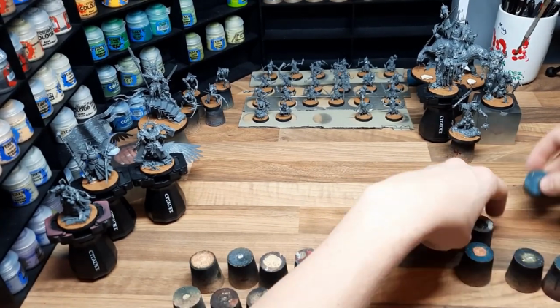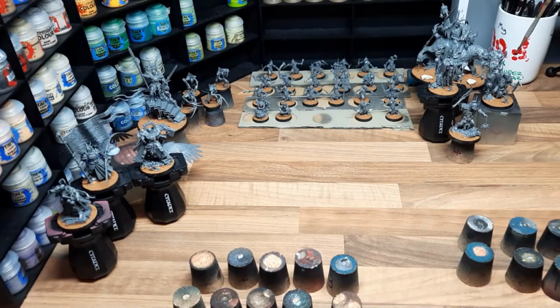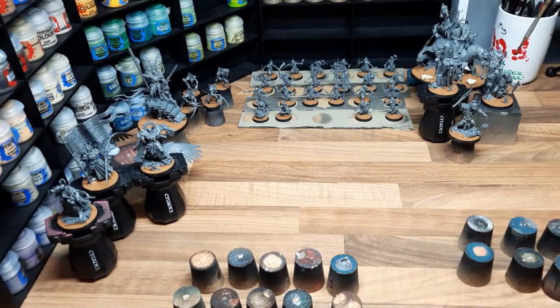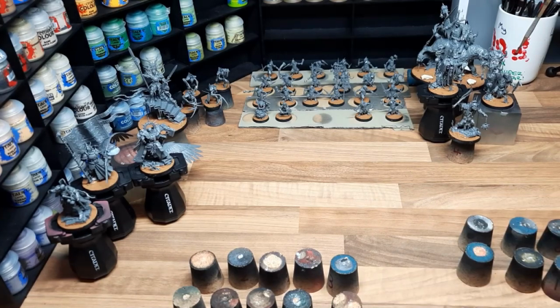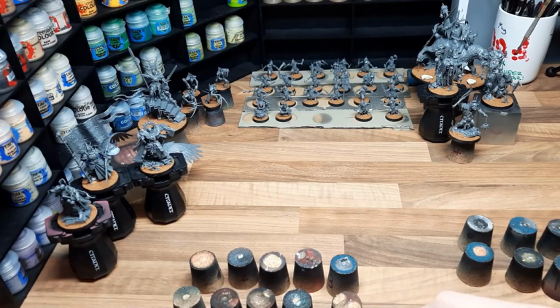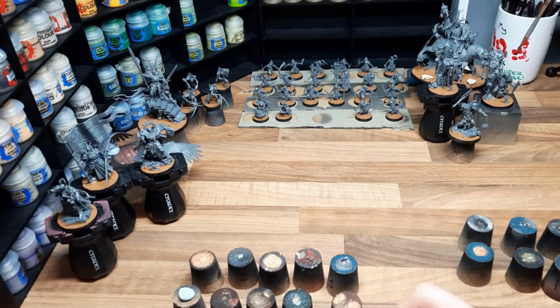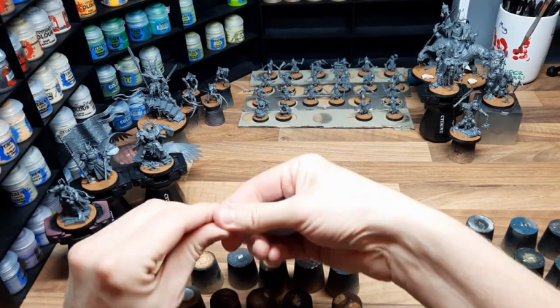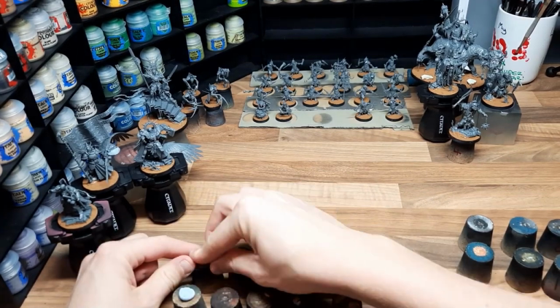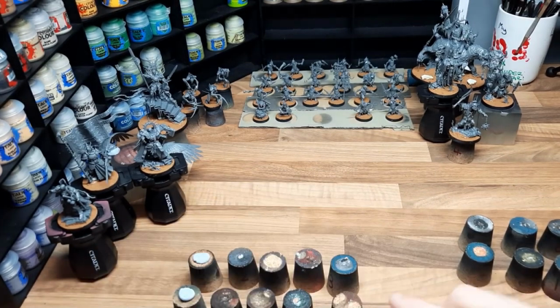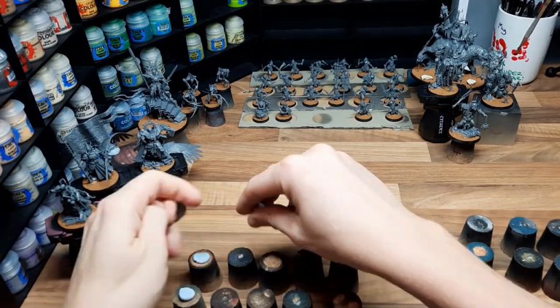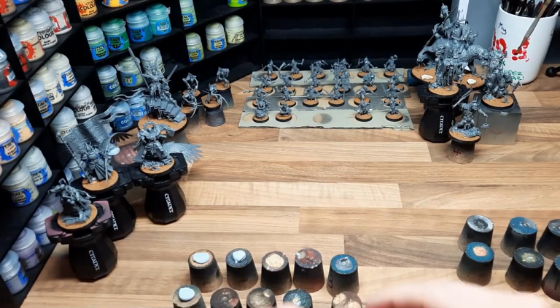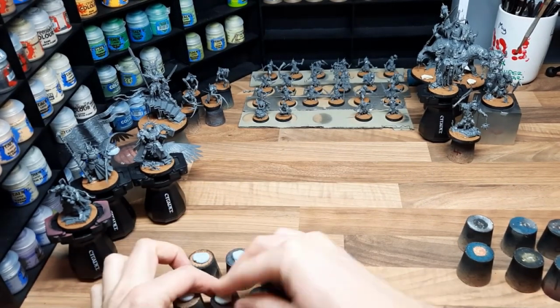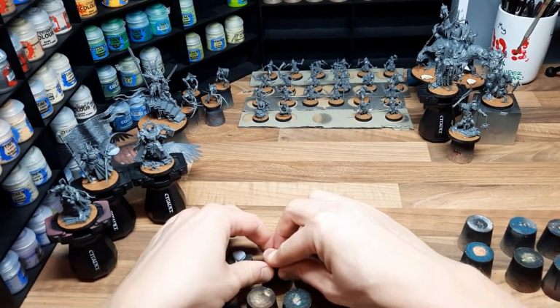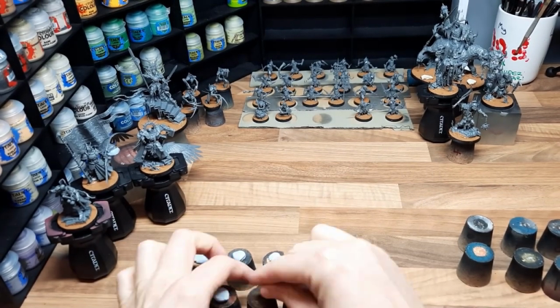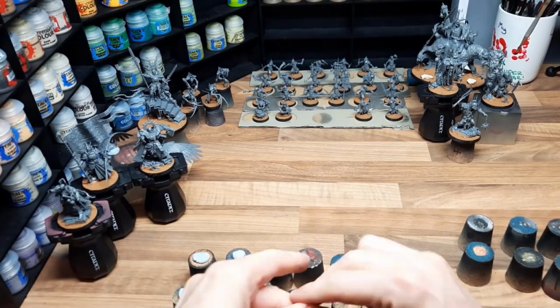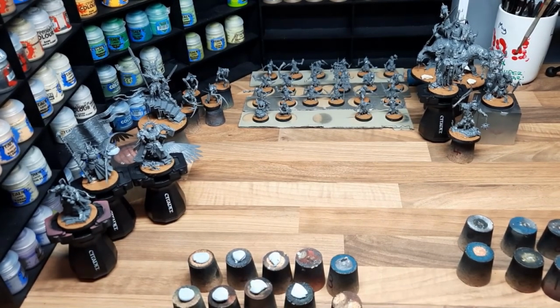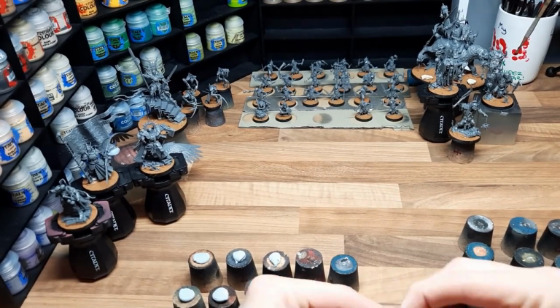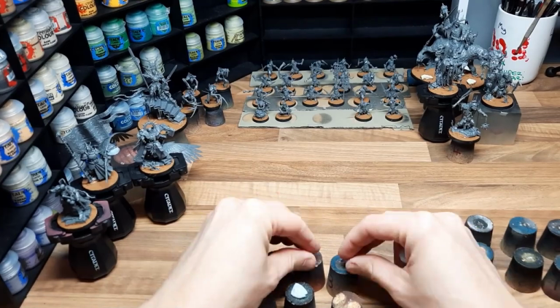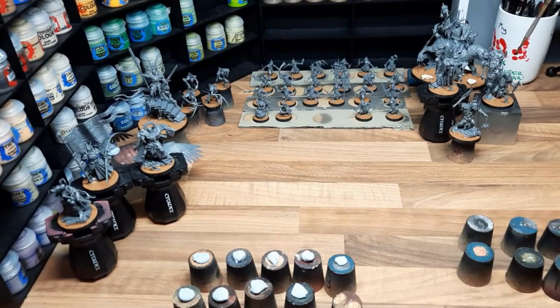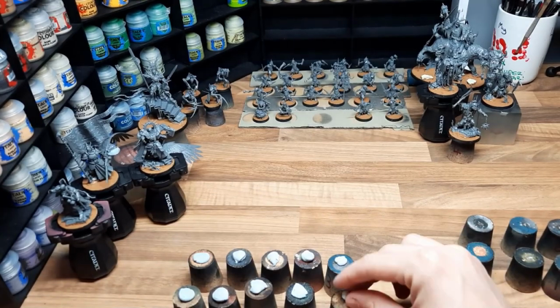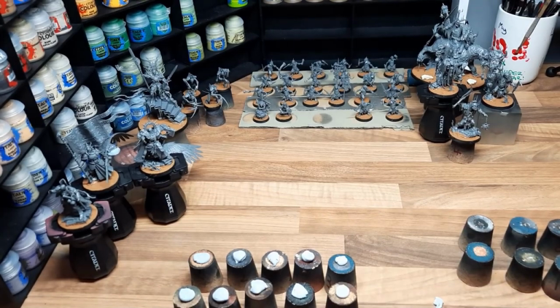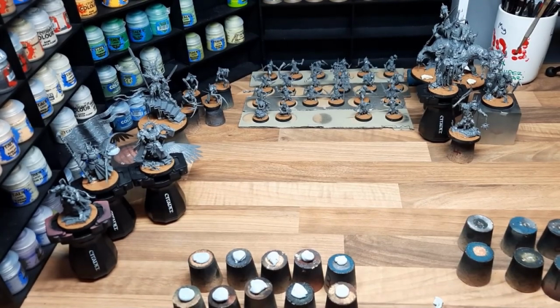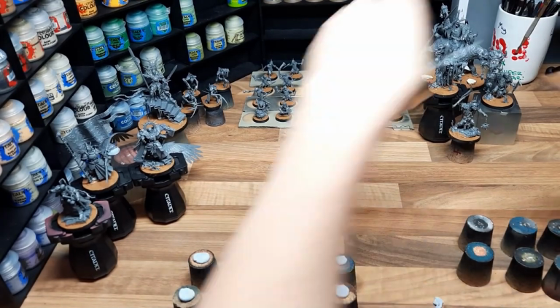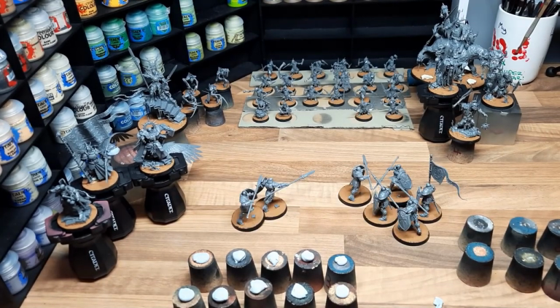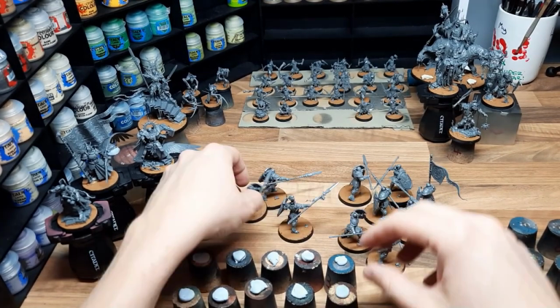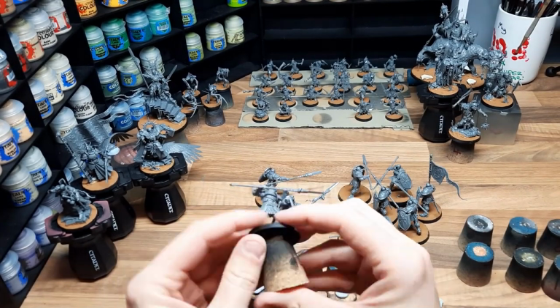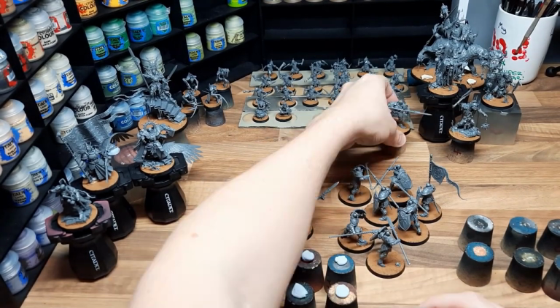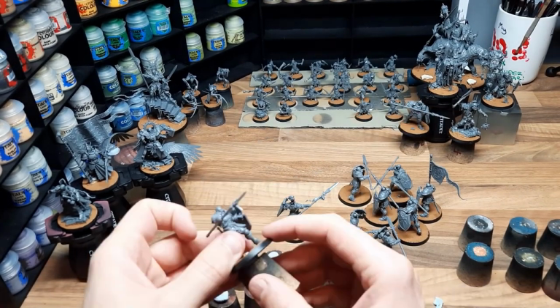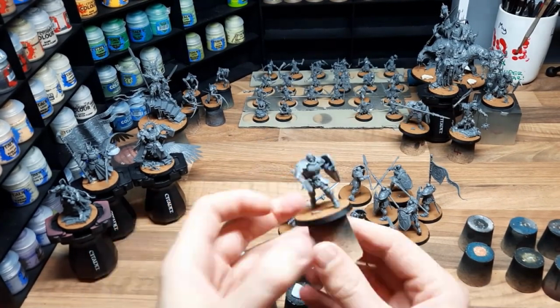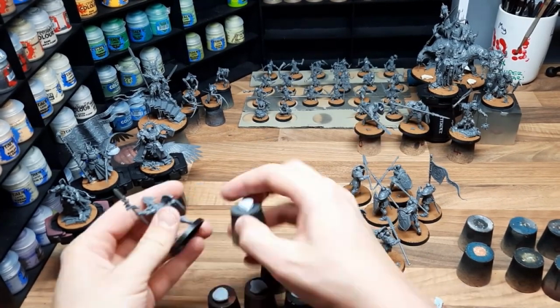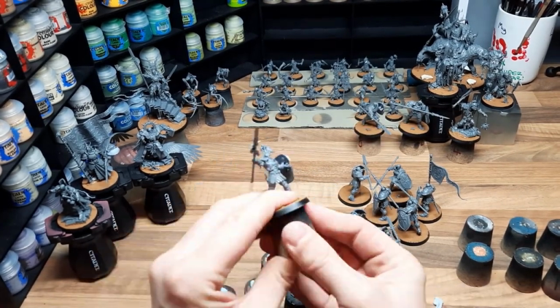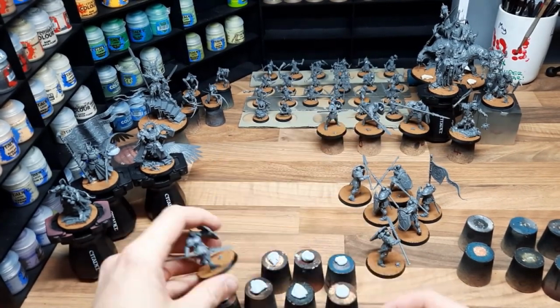I want to get all my airbrushing done before my friend turns up in the morning so I don't gas him out and we don't have to both sit there in gas masks. So I'm doing as much as I can the night before so I can get on with it as soon as possible in the morning.